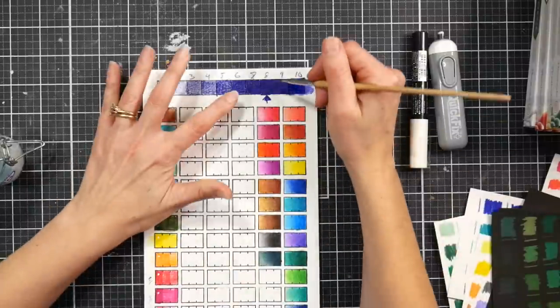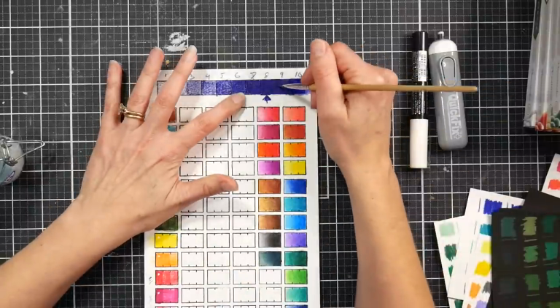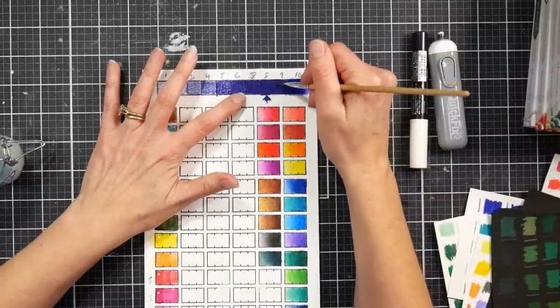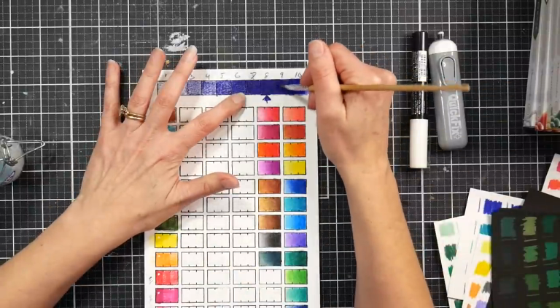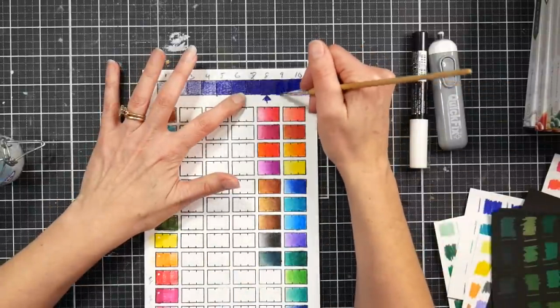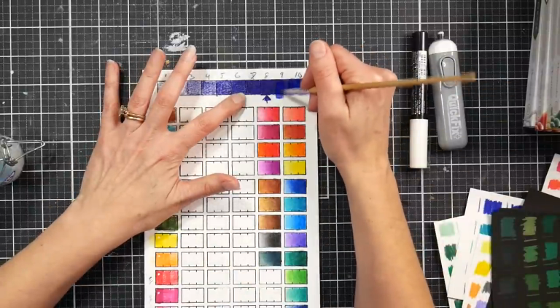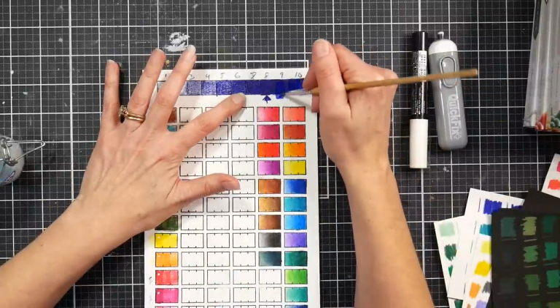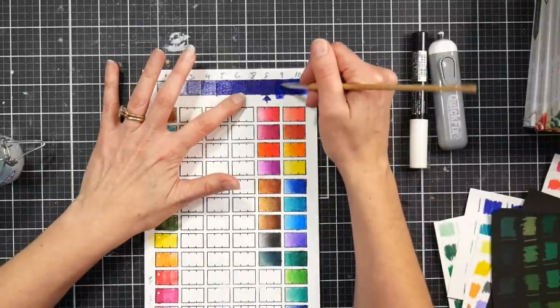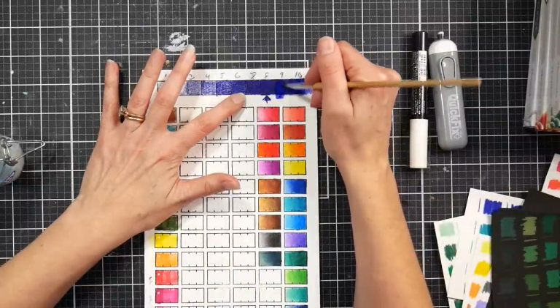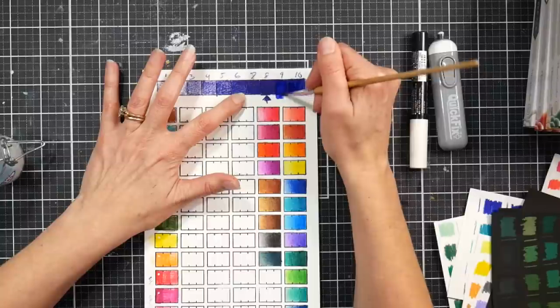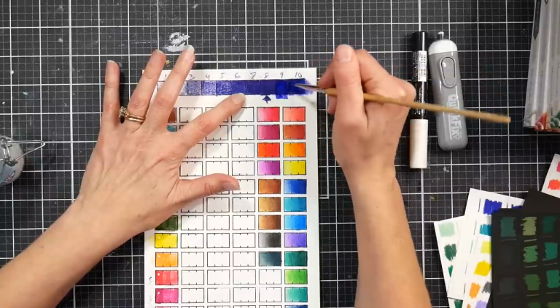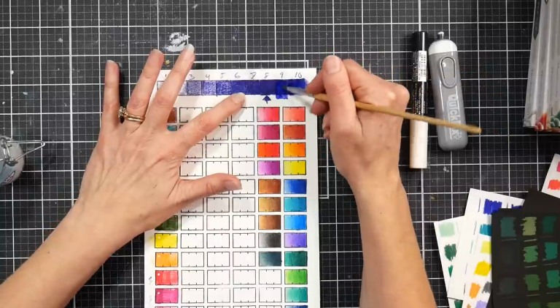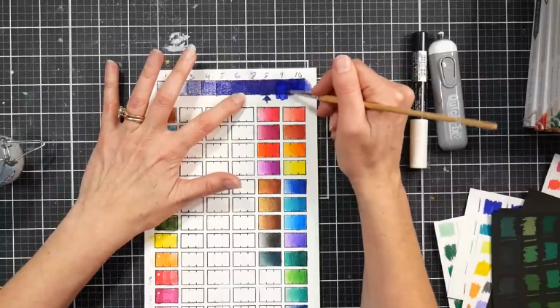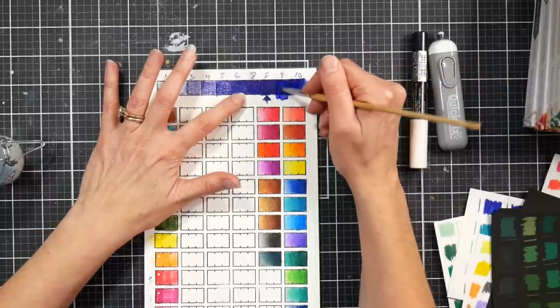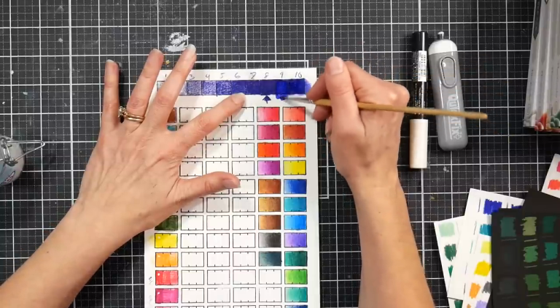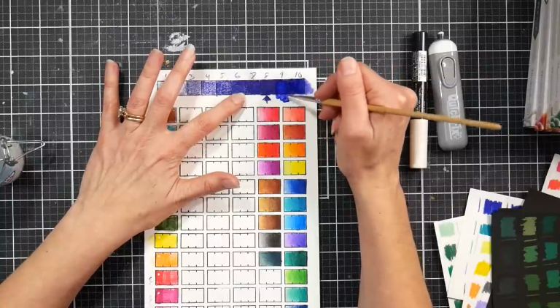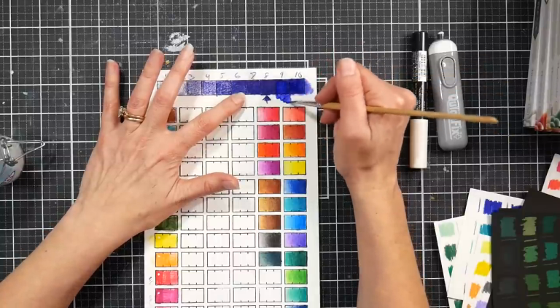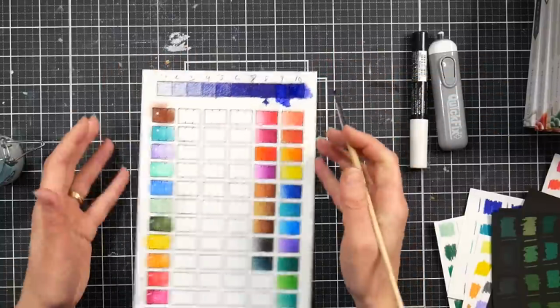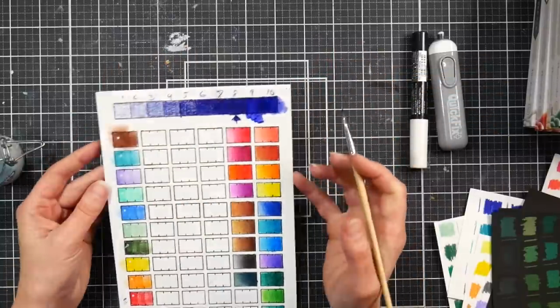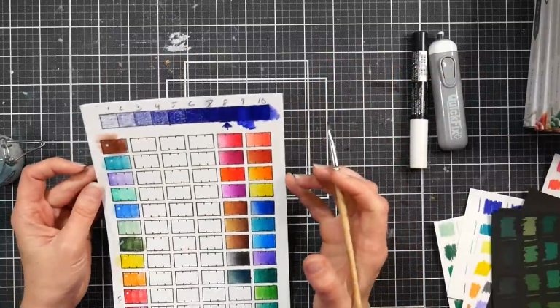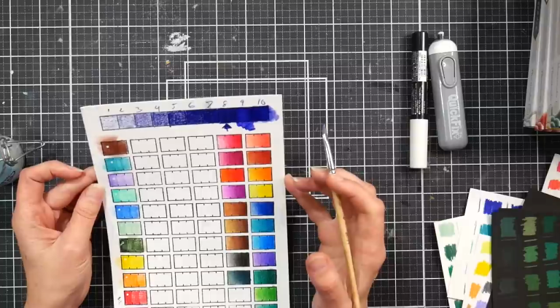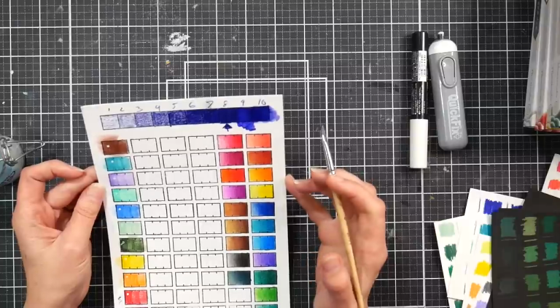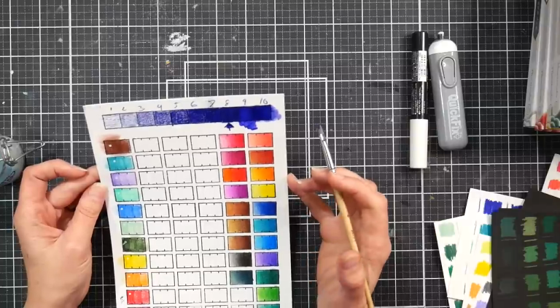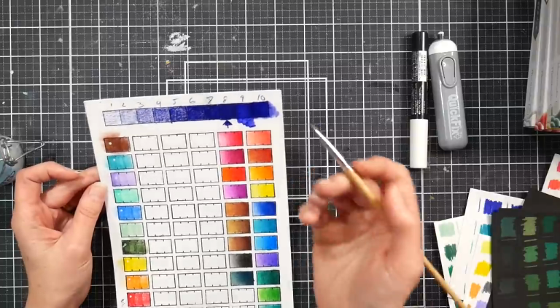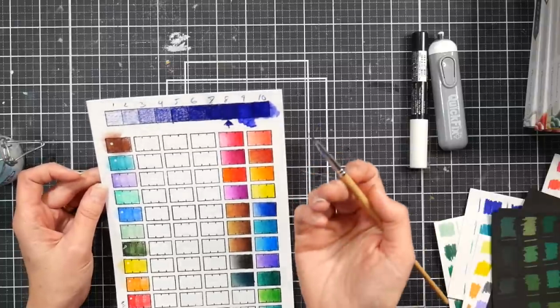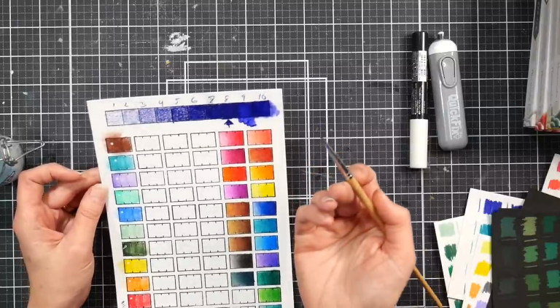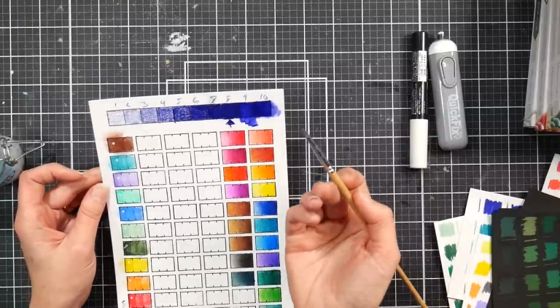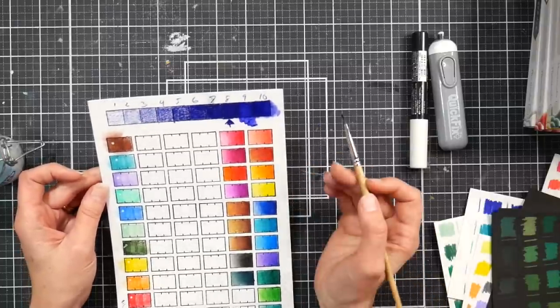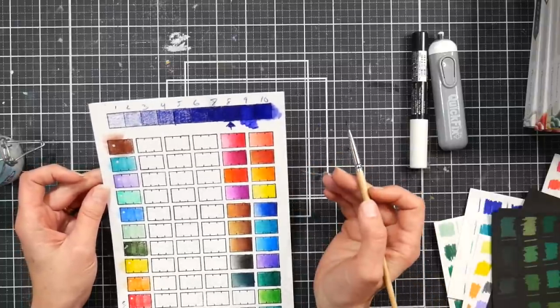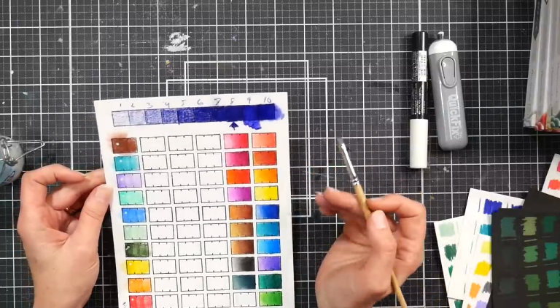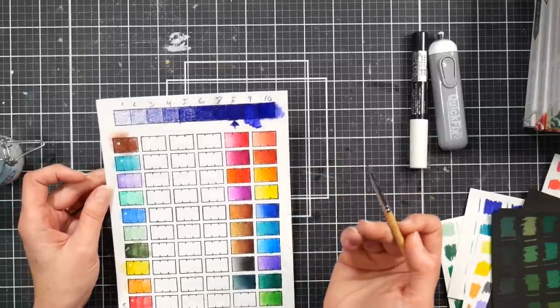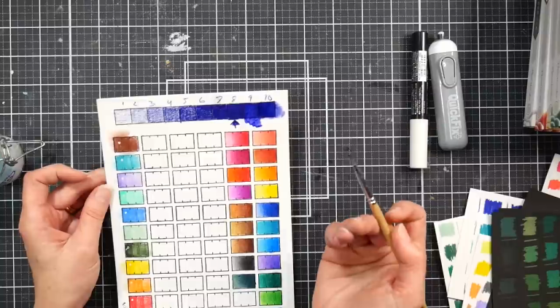Let's dissolve this one here to see the difference. I think the water is actually lifting that up more — that is a lot of pigment. Your water is going to blend it just as well as the odorless mineral spirits.